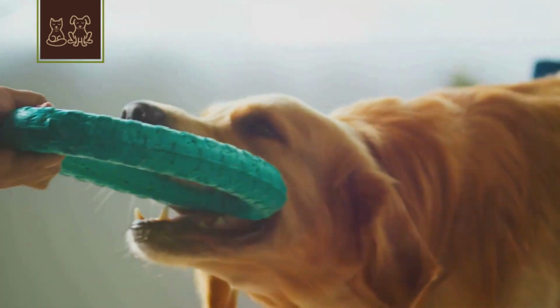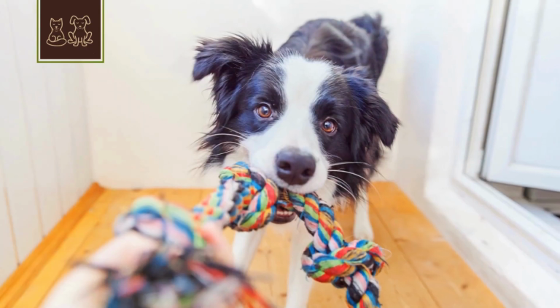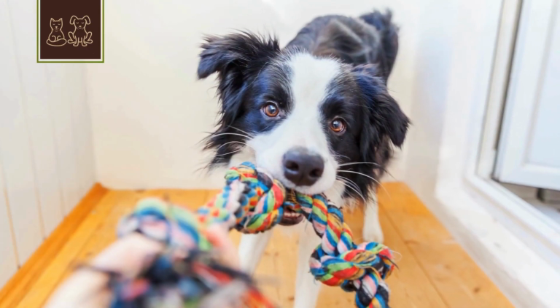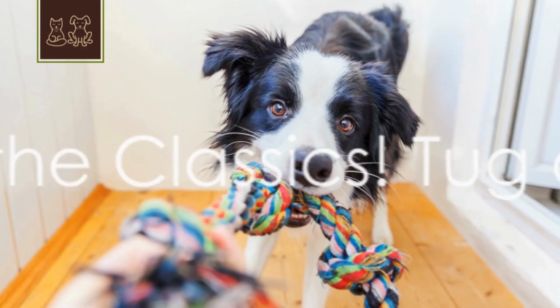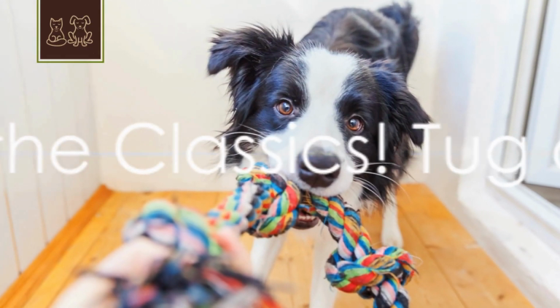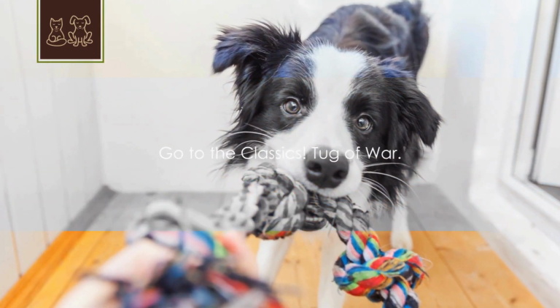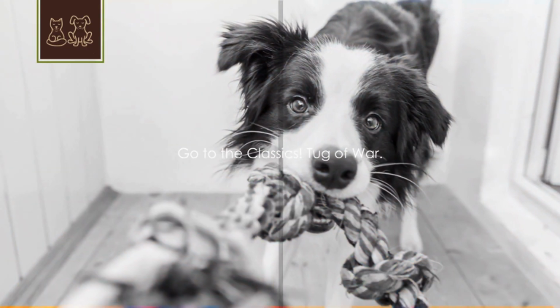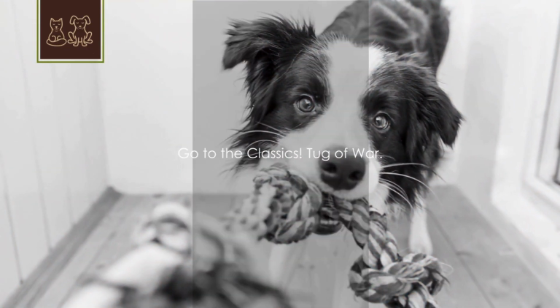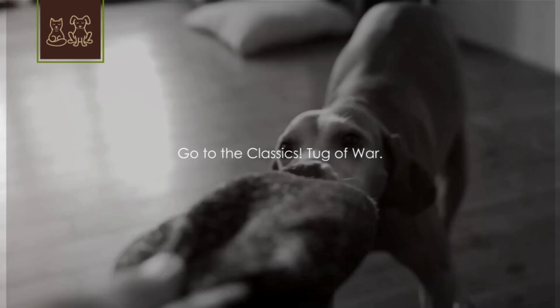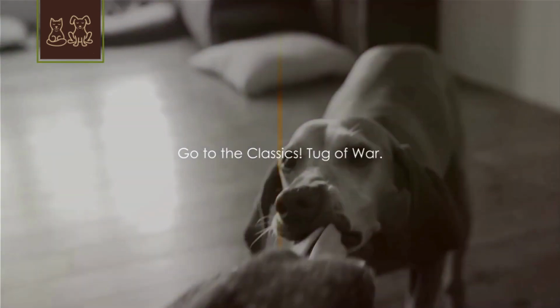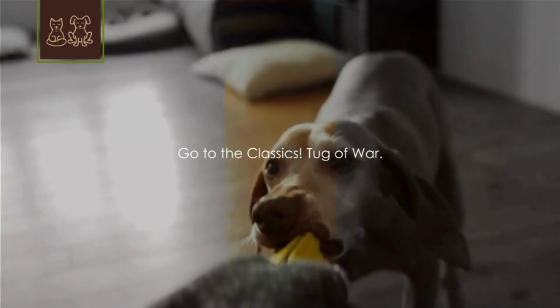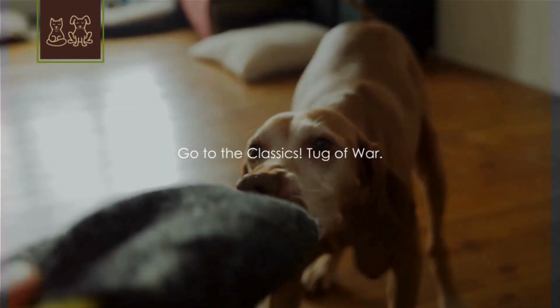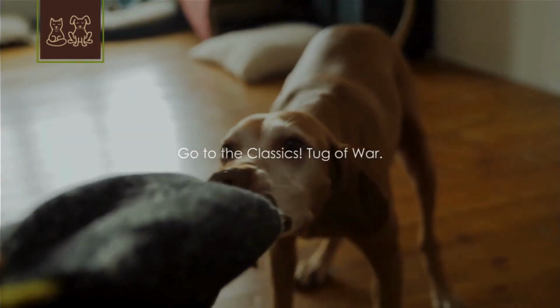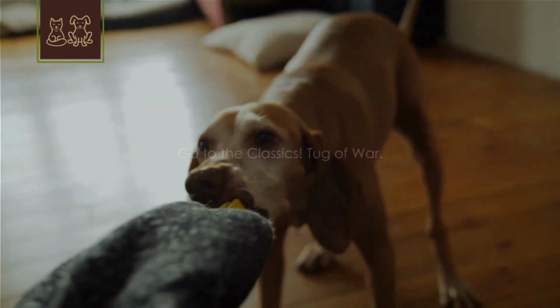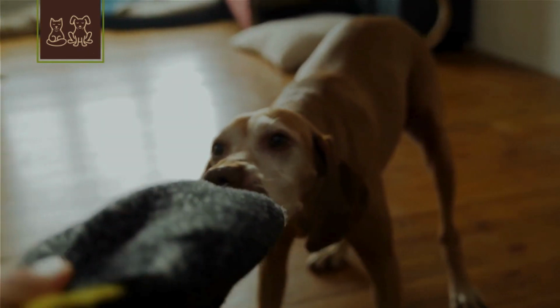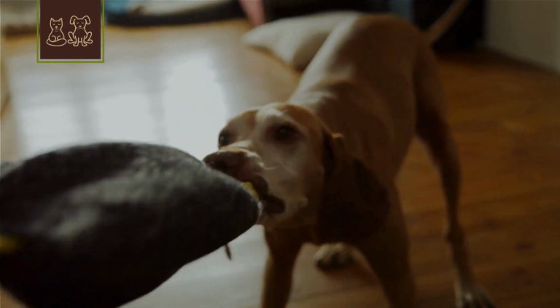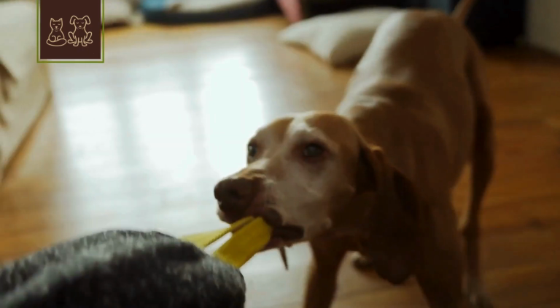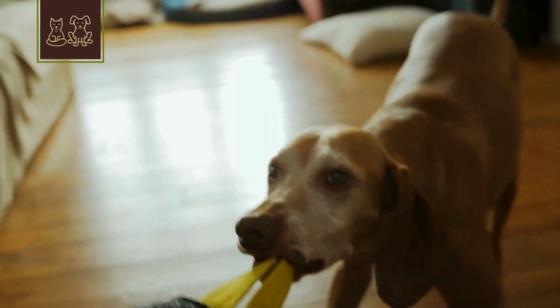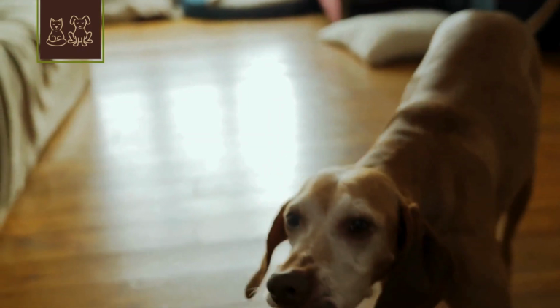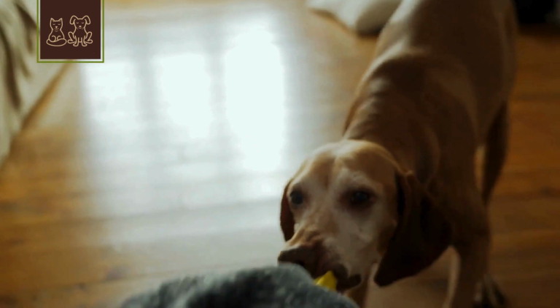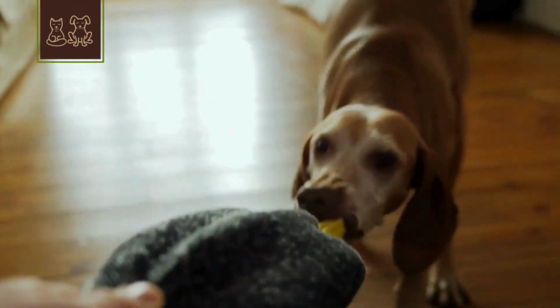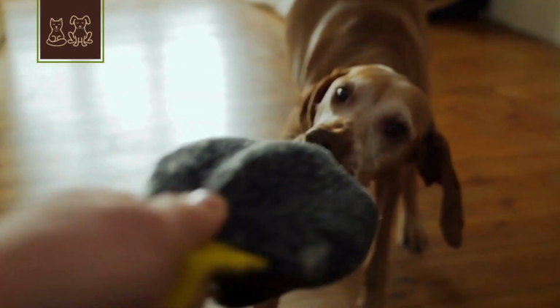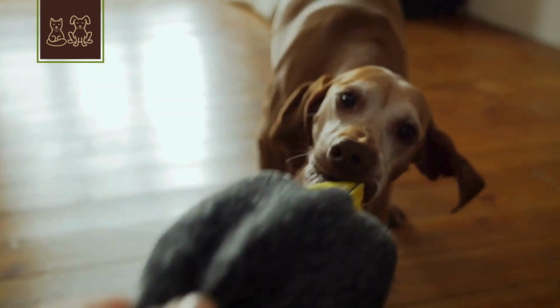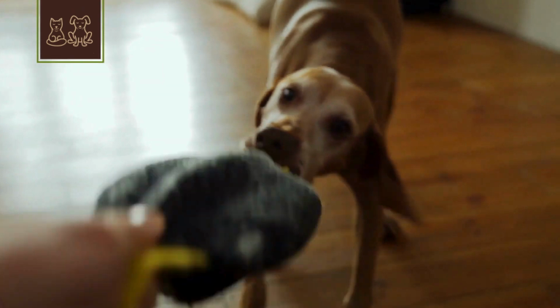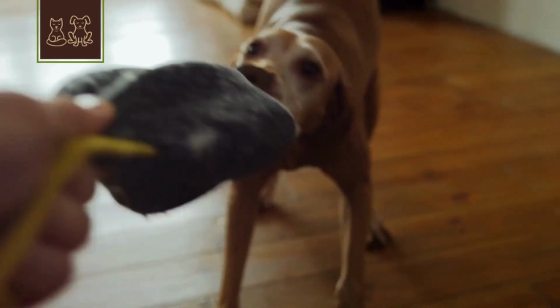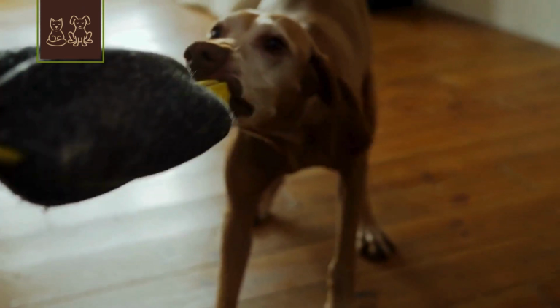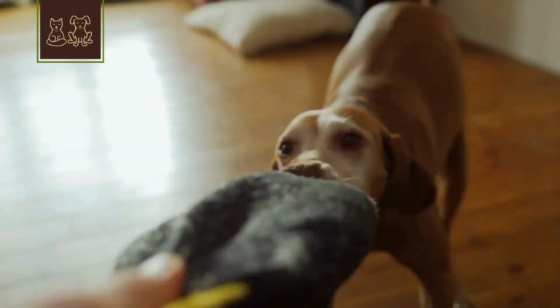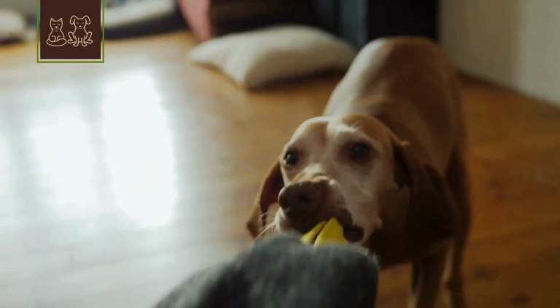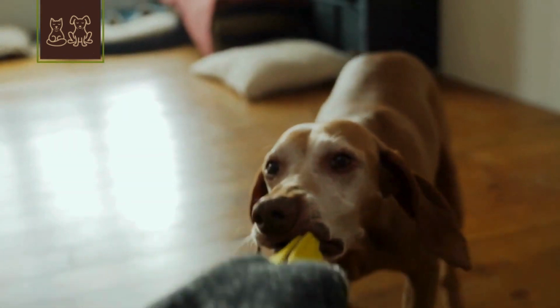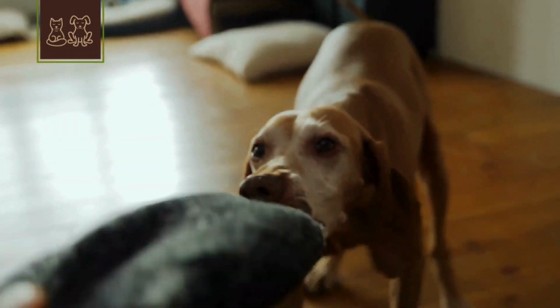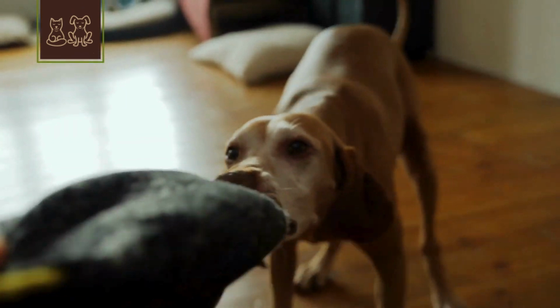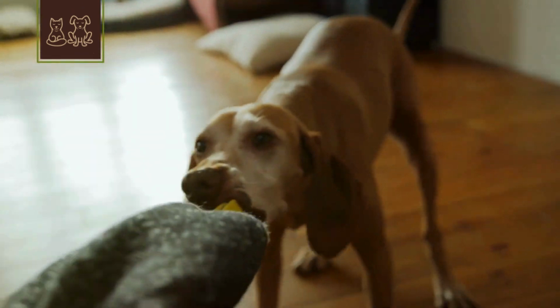5. Have a good old game of tug-of-war. Playing tug-of-war with your dog is not just a workout for them — it's your sneakiest way to skip arm day at the gym.